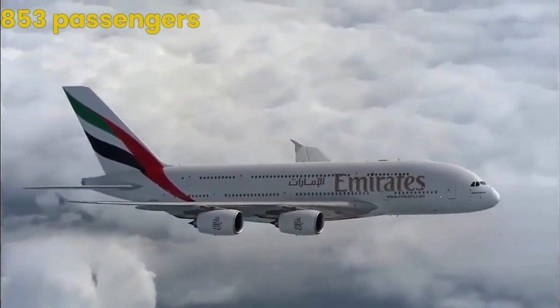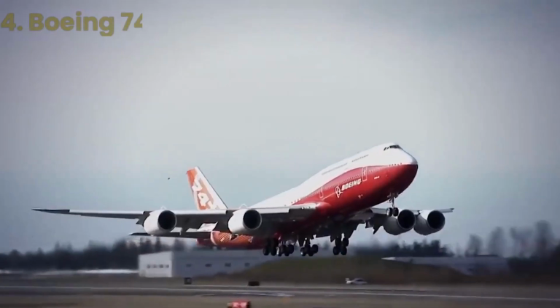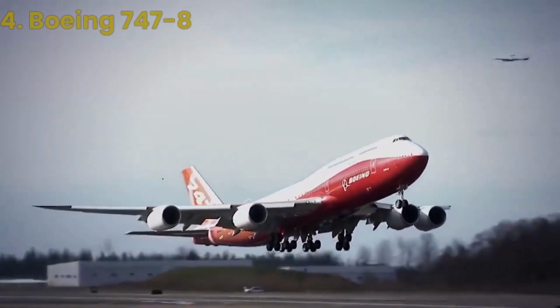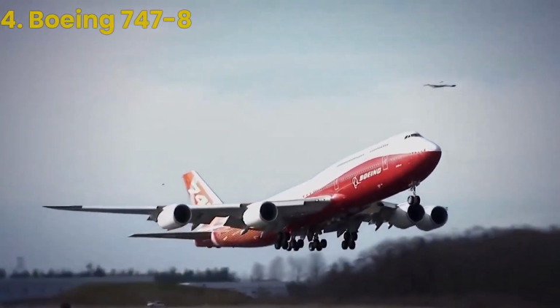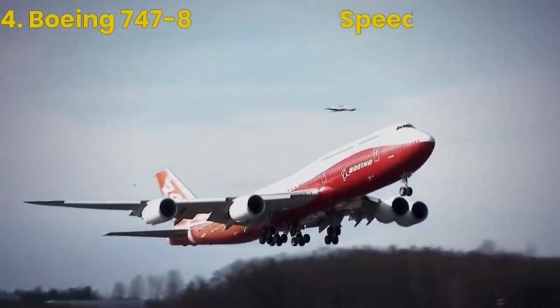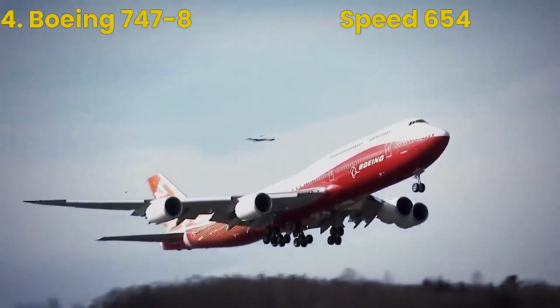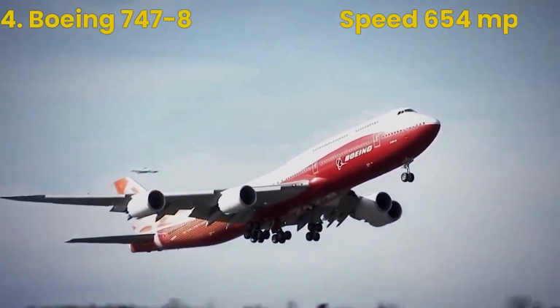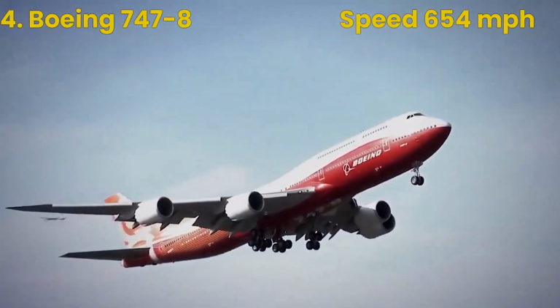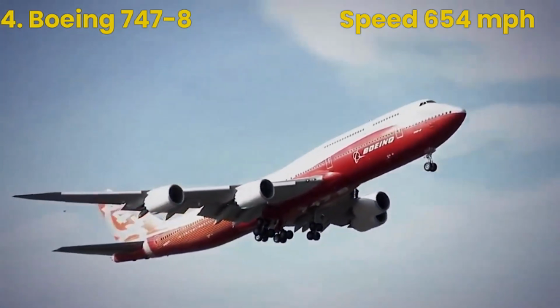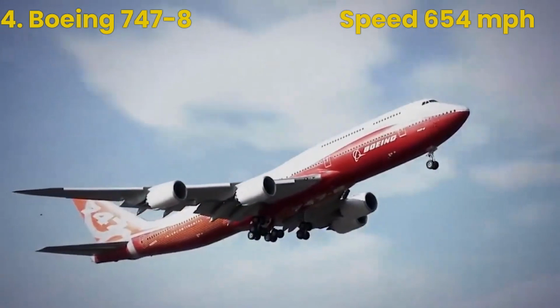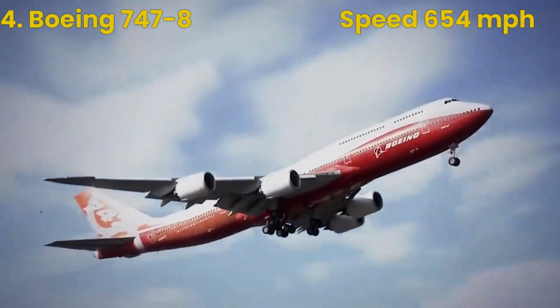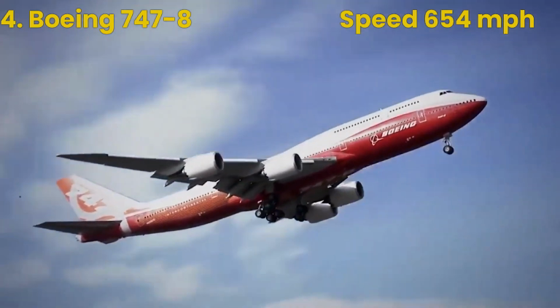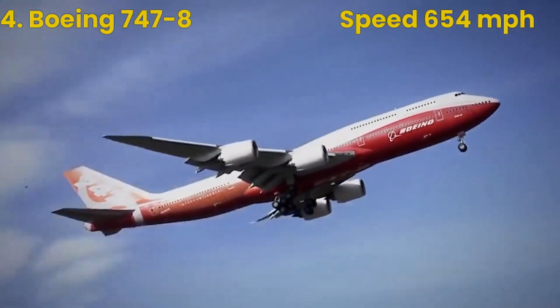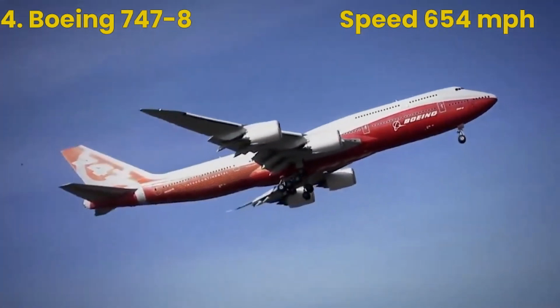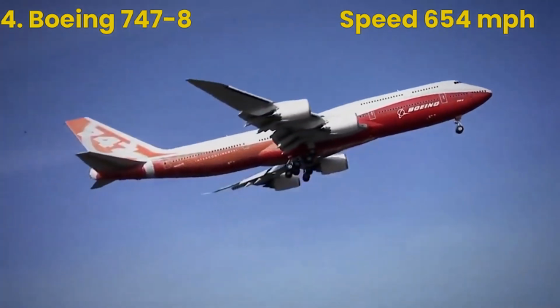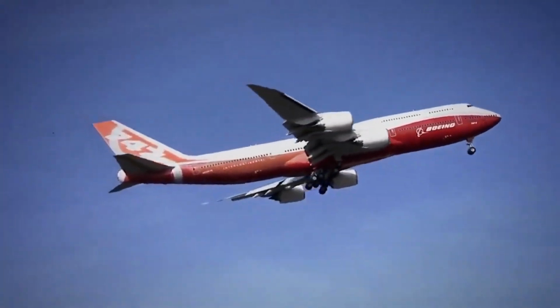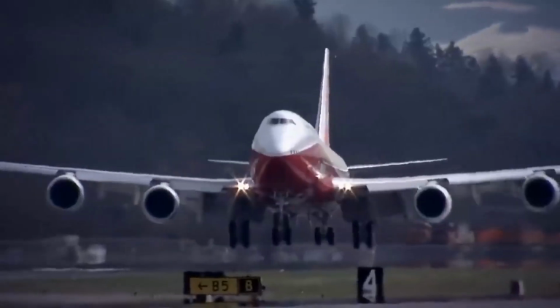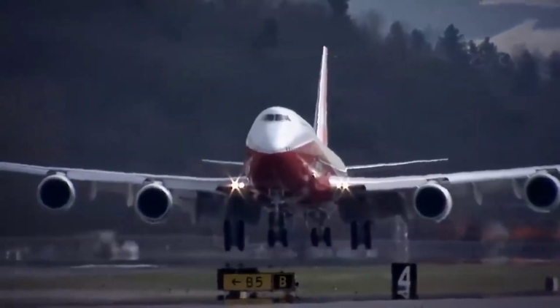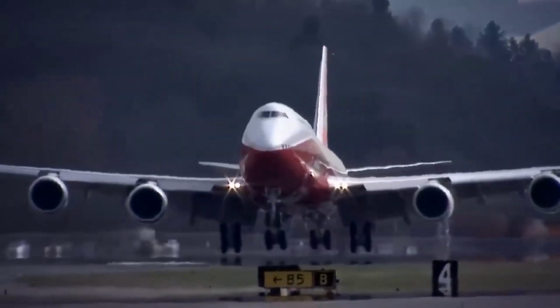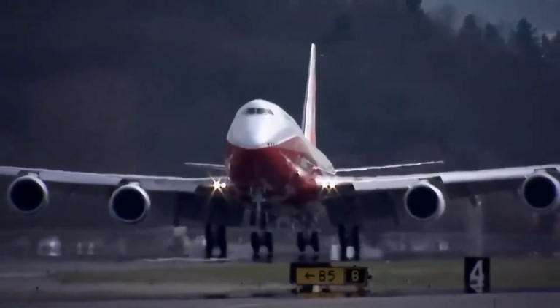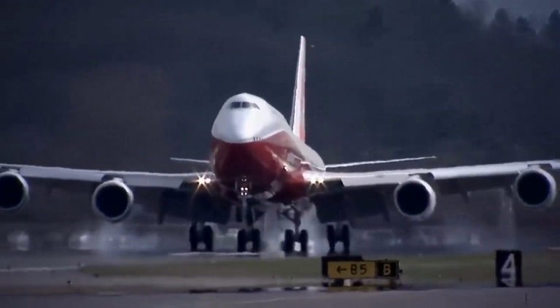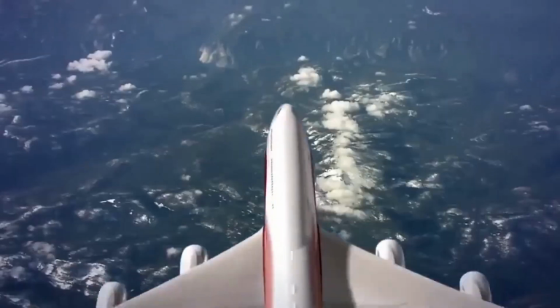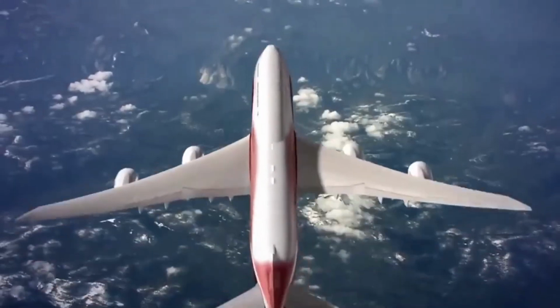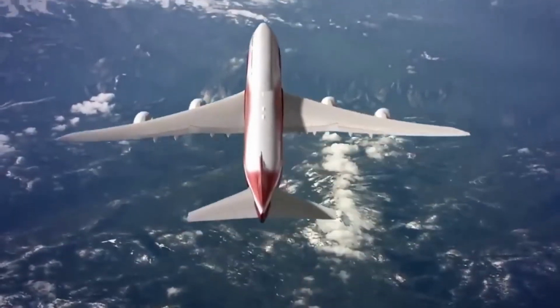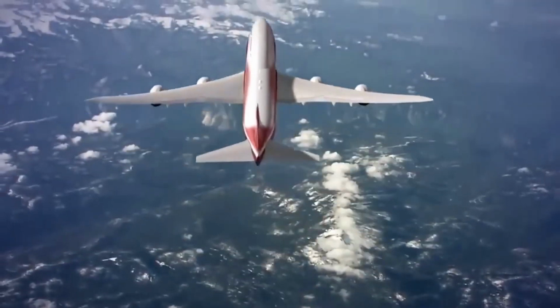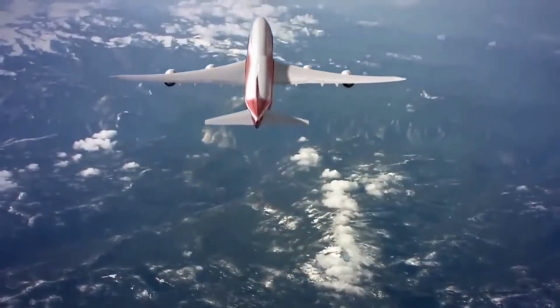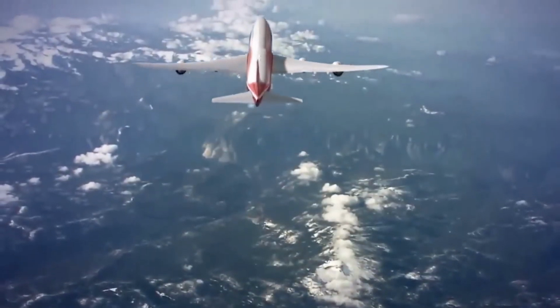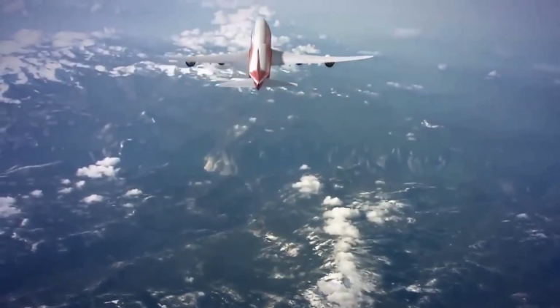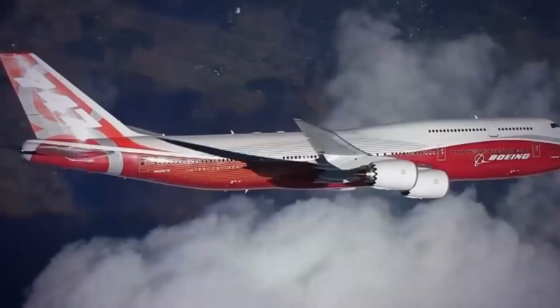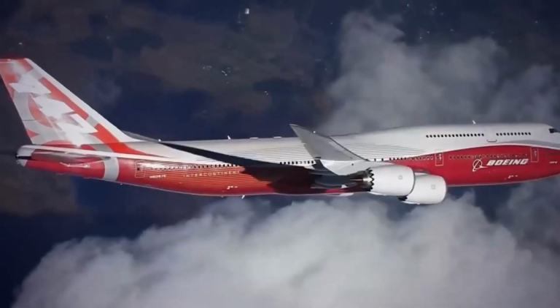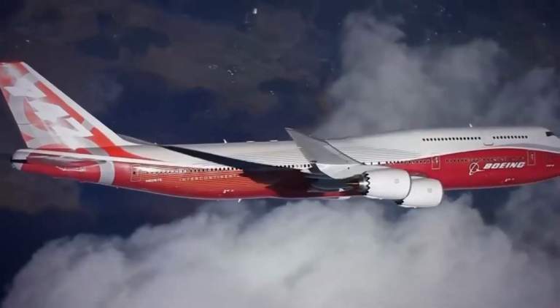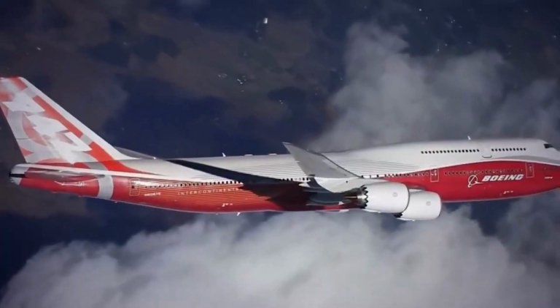Next up is the Boeing 747-8, which has a top speed of 654 miles per hour. This iconic jumbo jet has been in production since the 1960s and has undergone numerous upgrades and redesigns over the years.